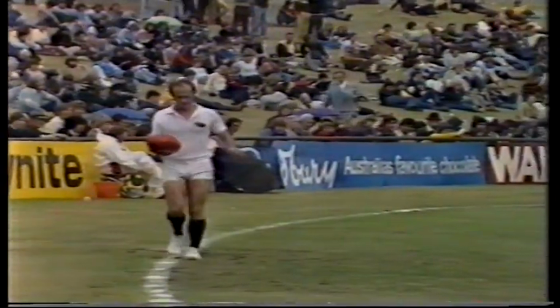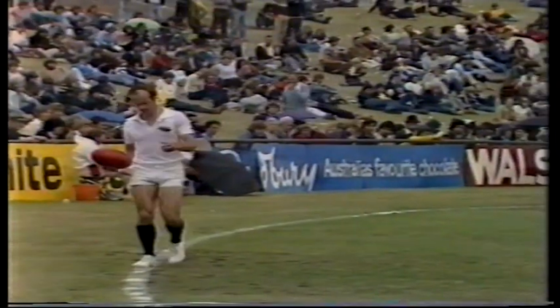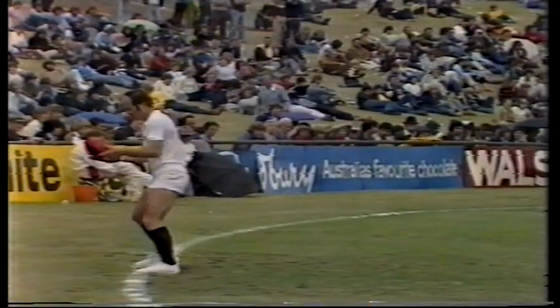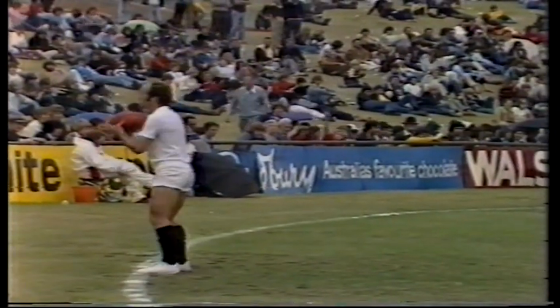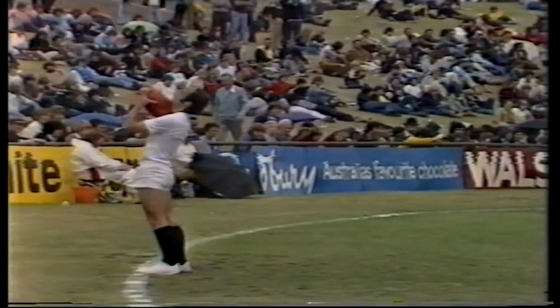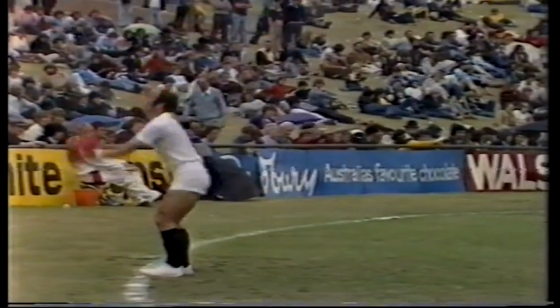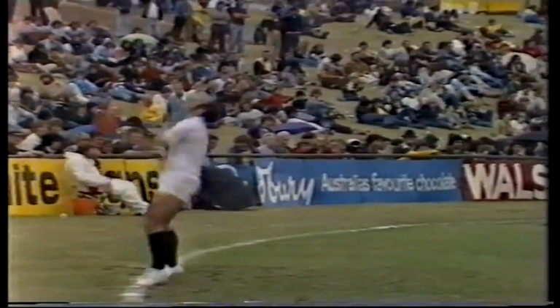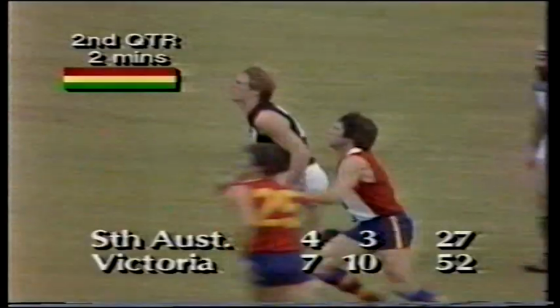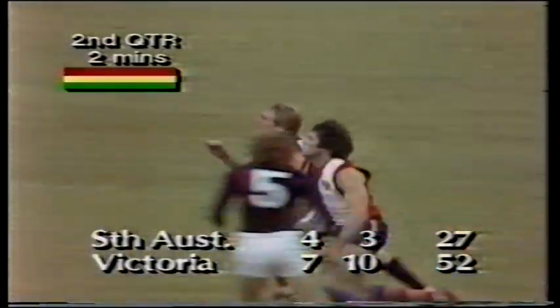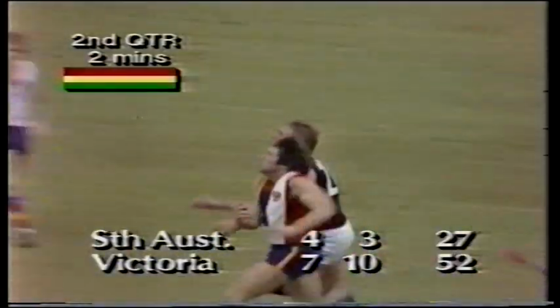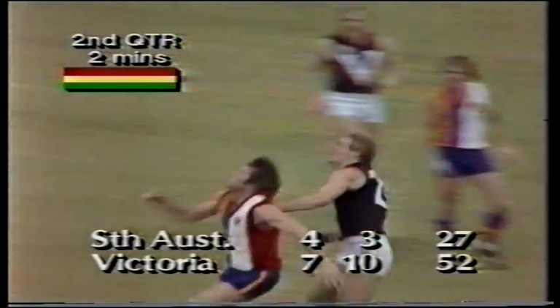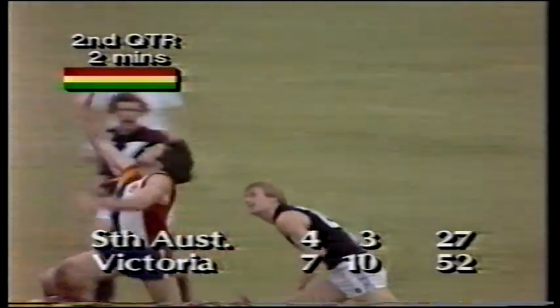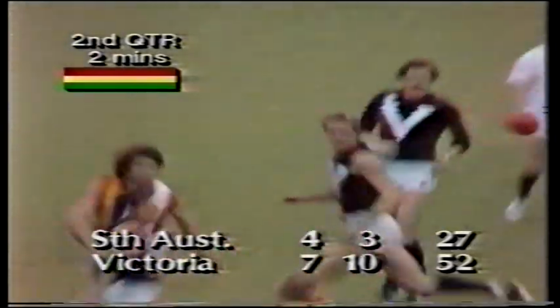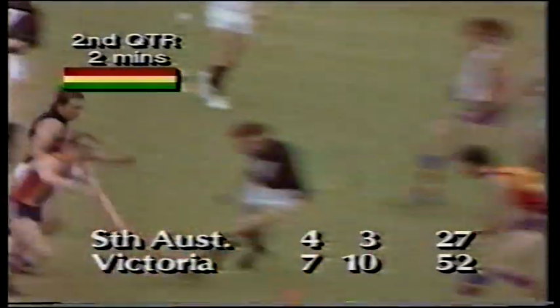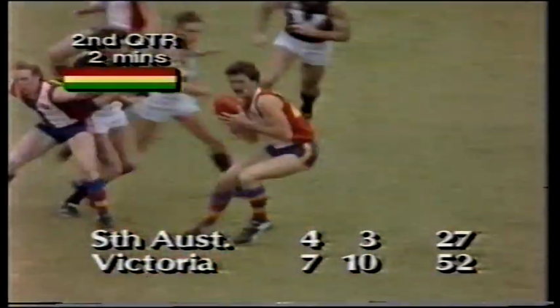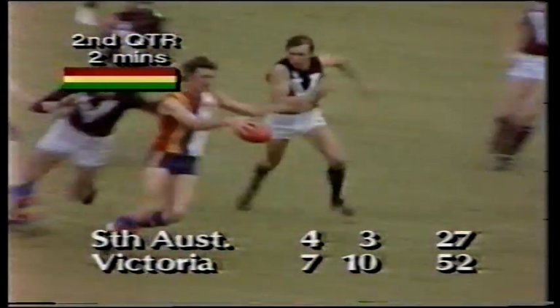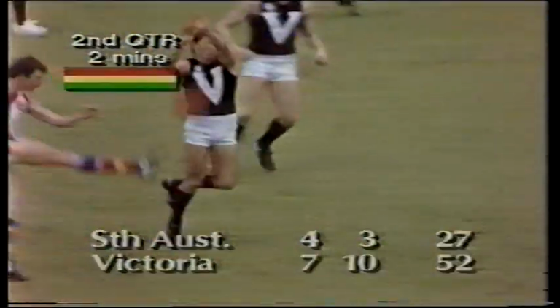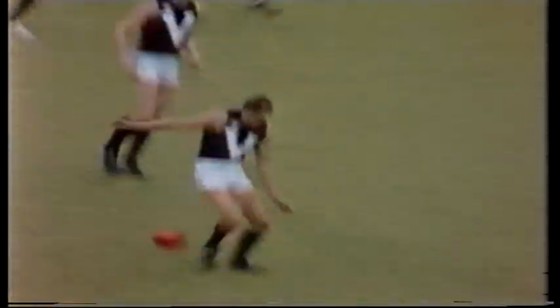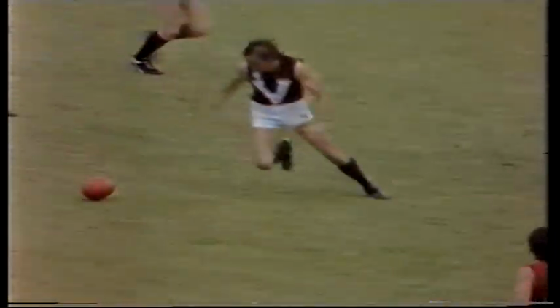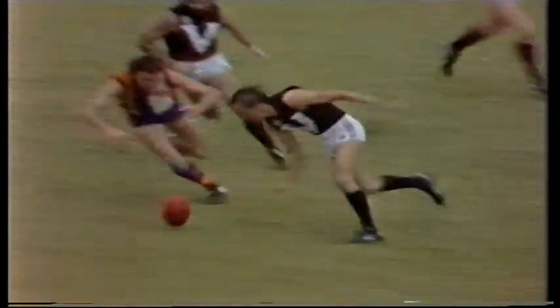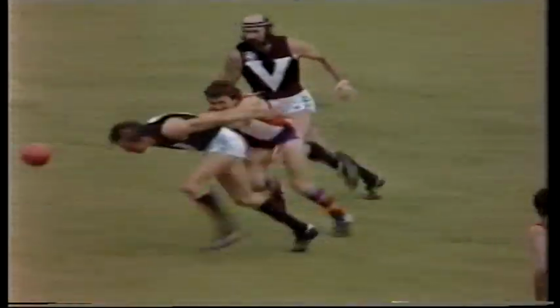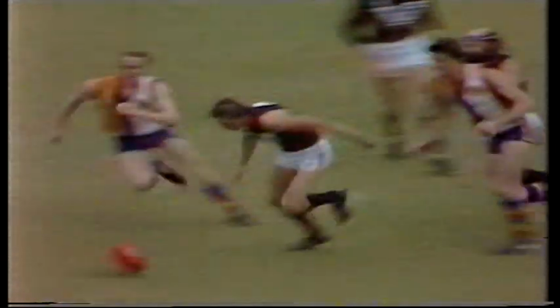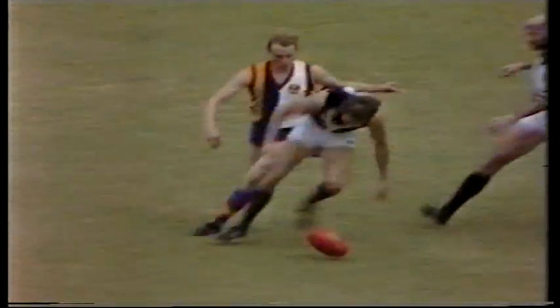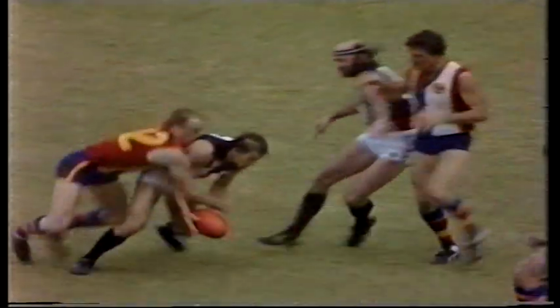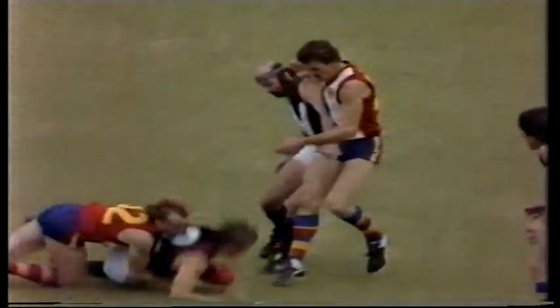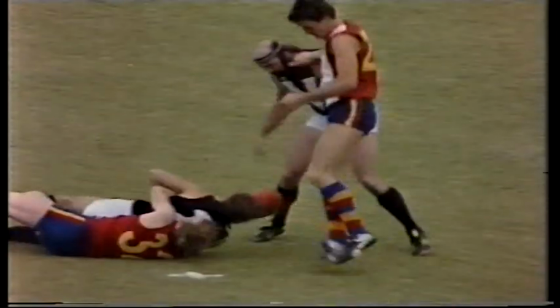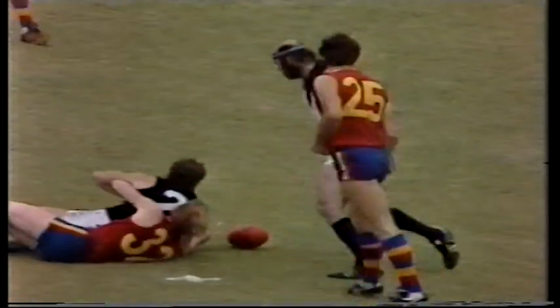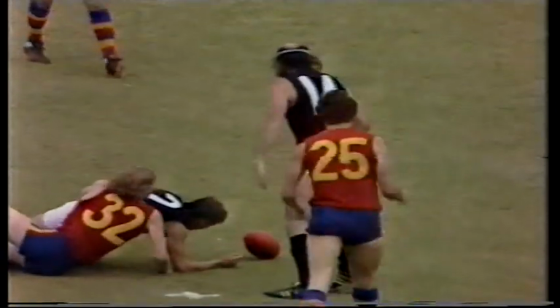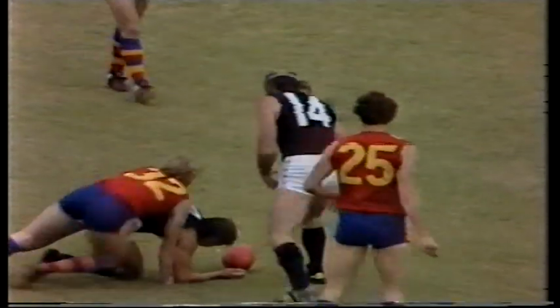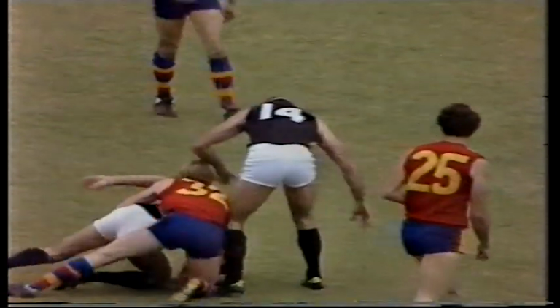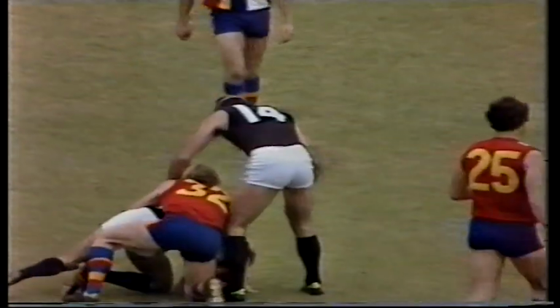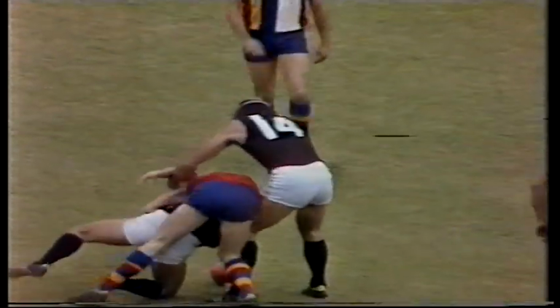Well, South Australia have been getting plenty of knocks, Frank, but they're not going to the rovers, they're just going anywhere. This is usually a strength in their area in the ruck with Rick Davies, but I think they've got to throw him back on the ball and drop possibly Andy Bennett into centre-half forward.